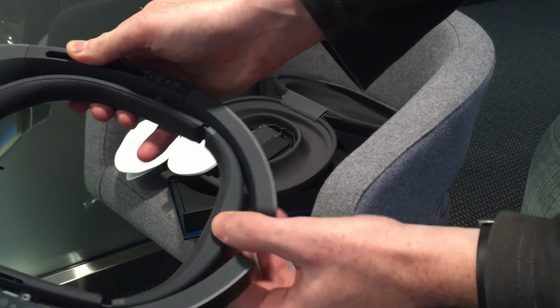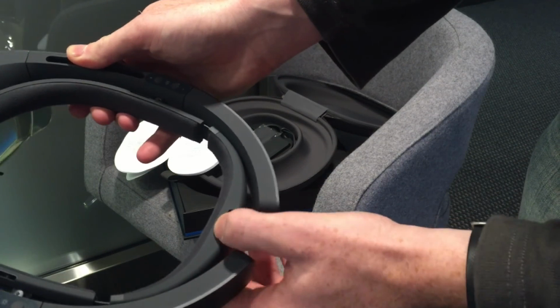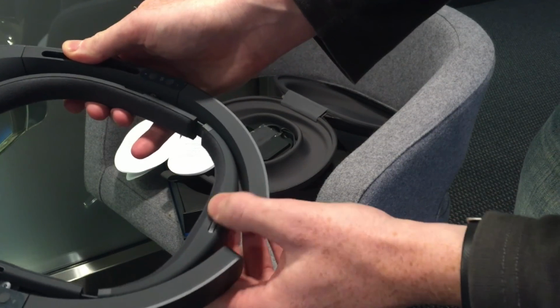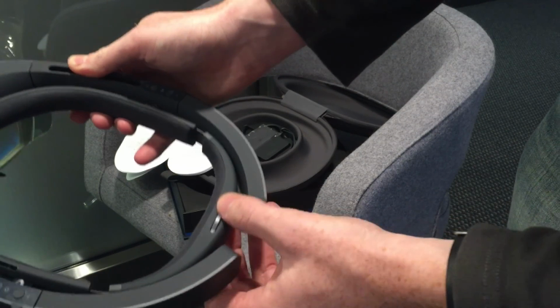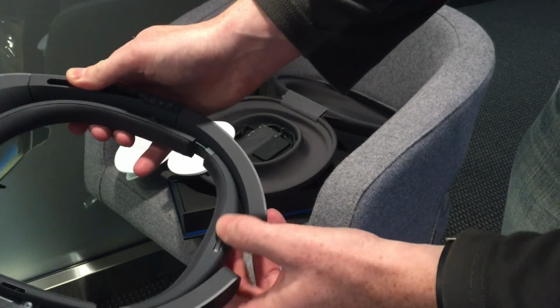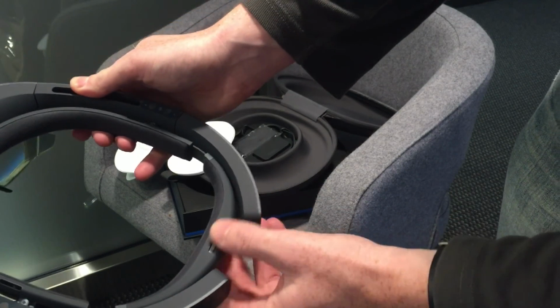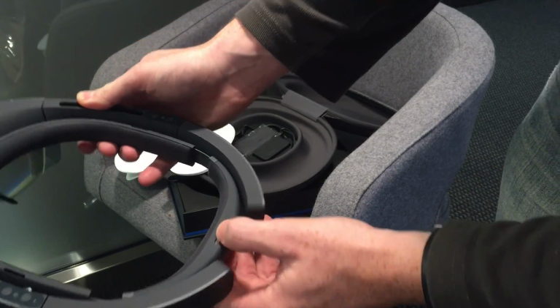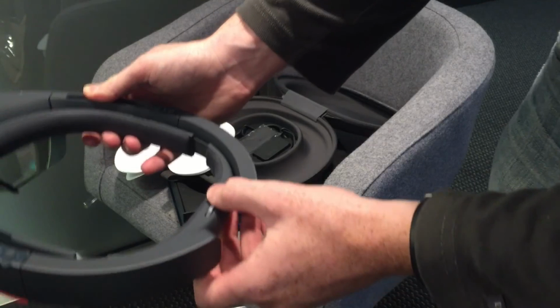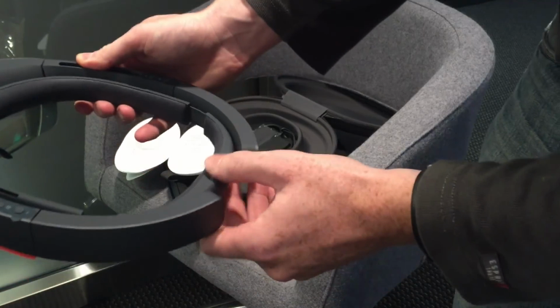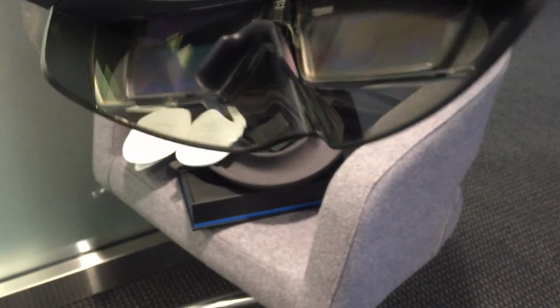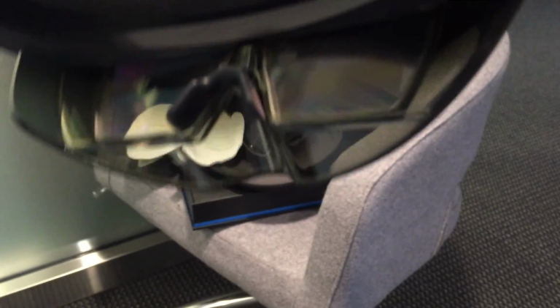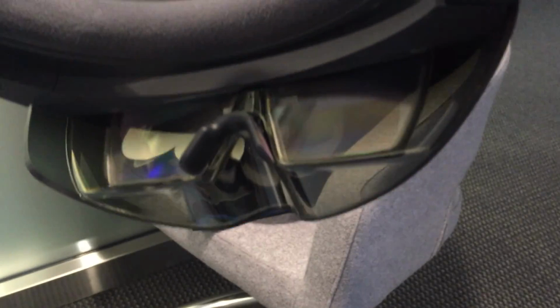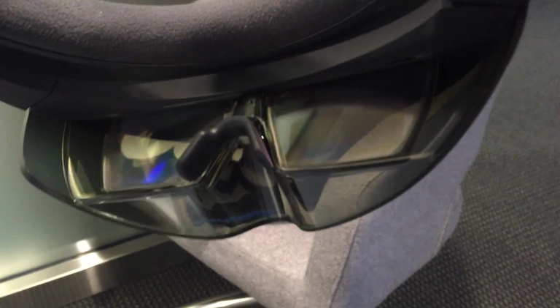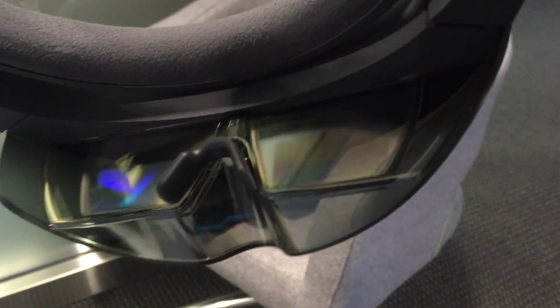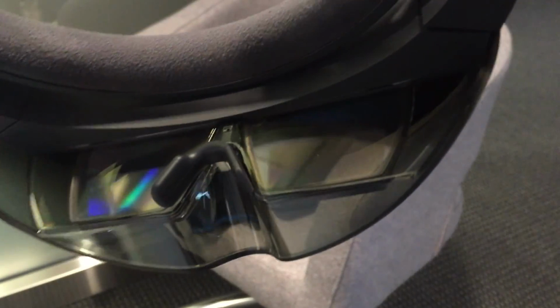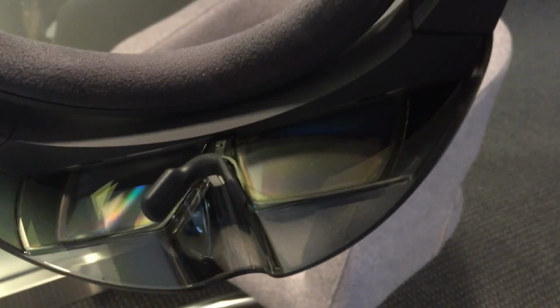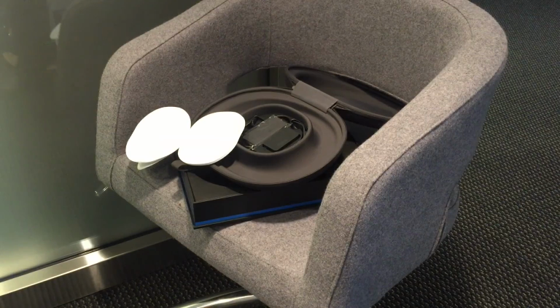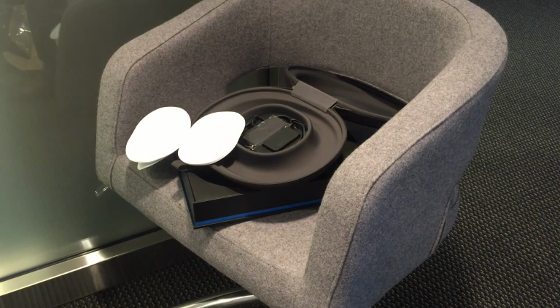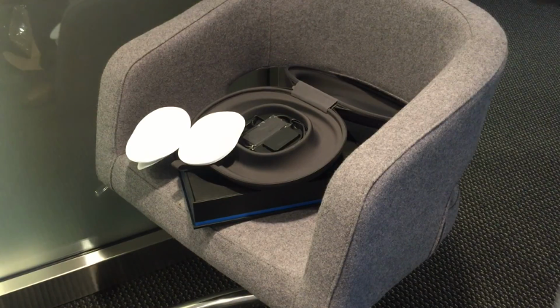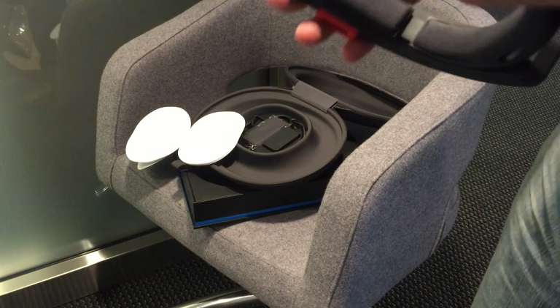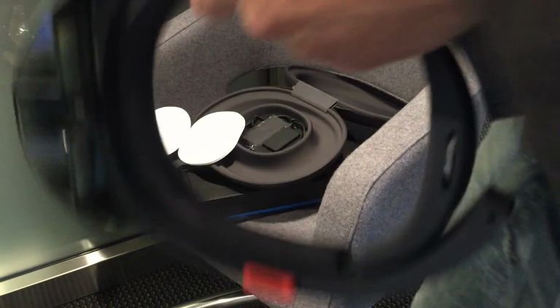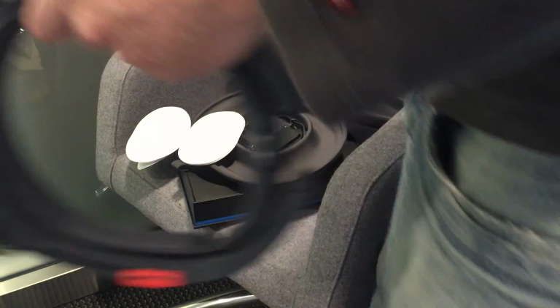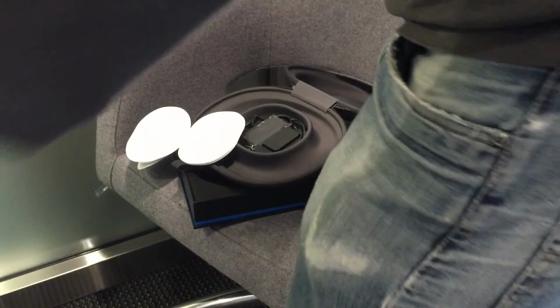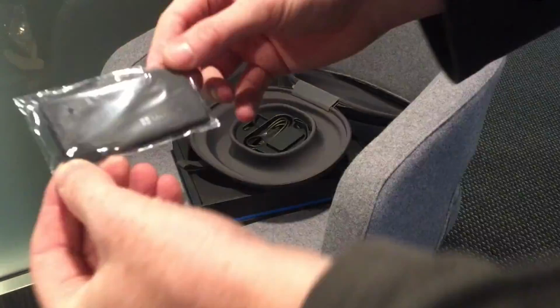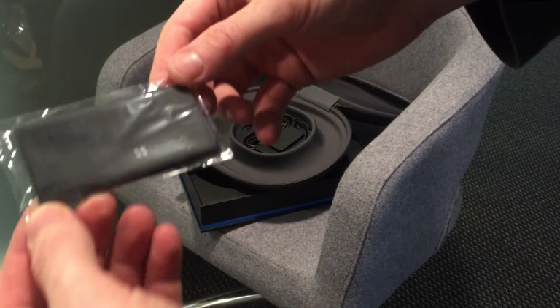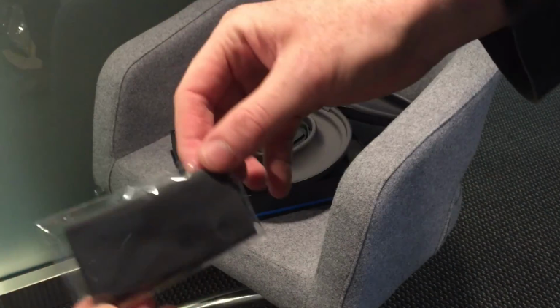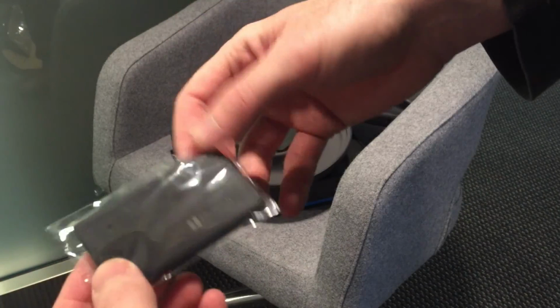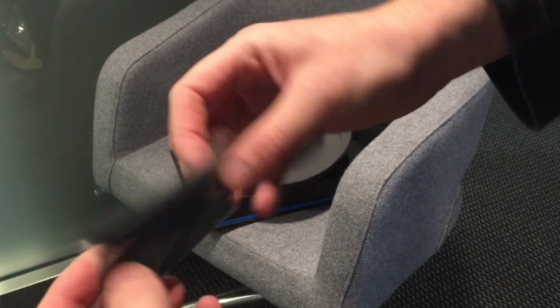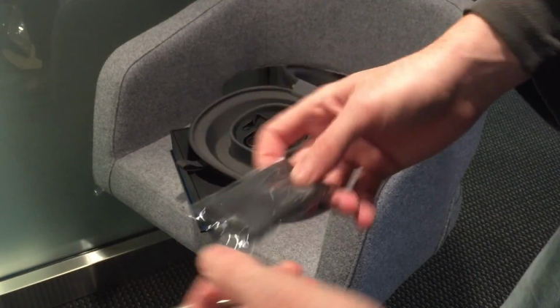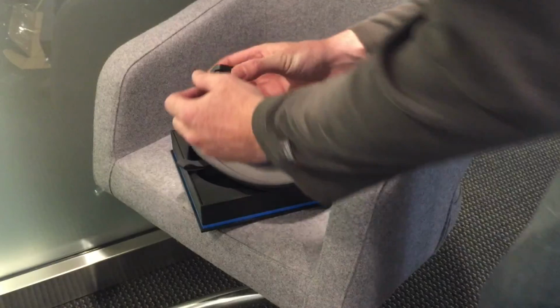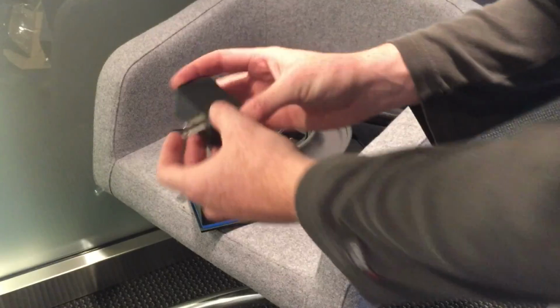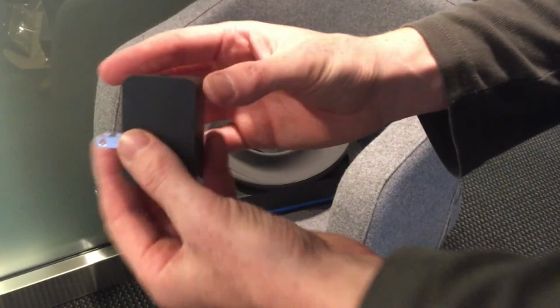And this adjusts to the size of your head — it's like glasses basically. Now let's see what else is in the package. Something to wipe it clean. And a charger.